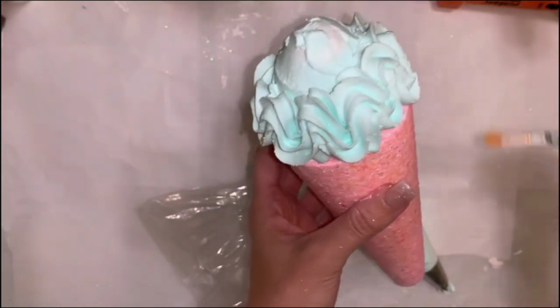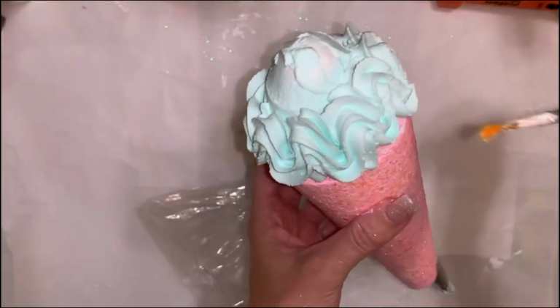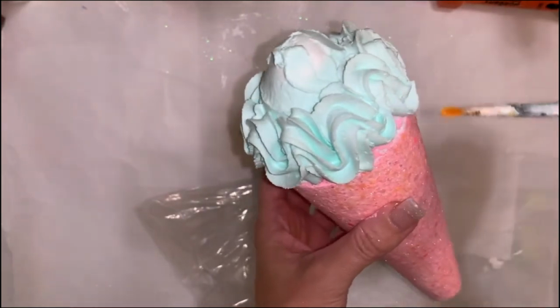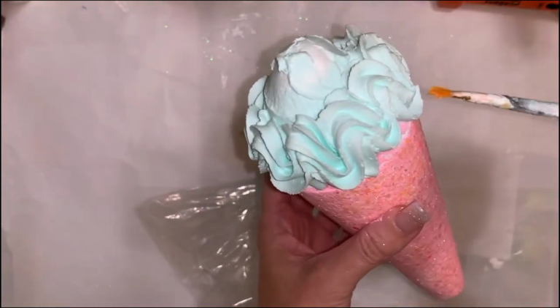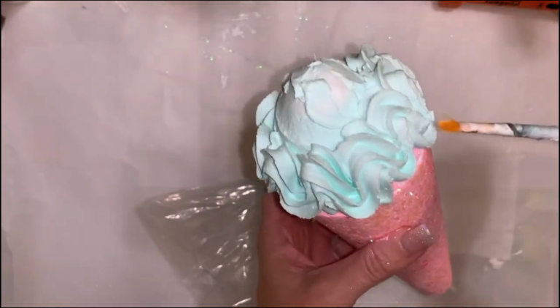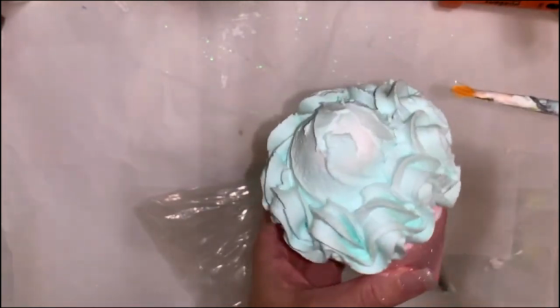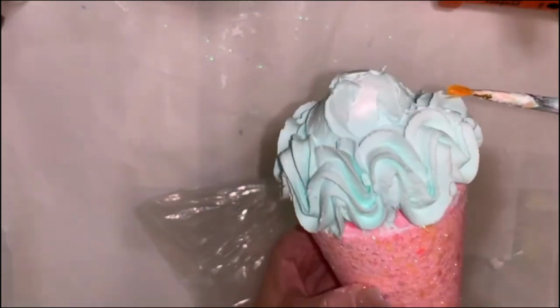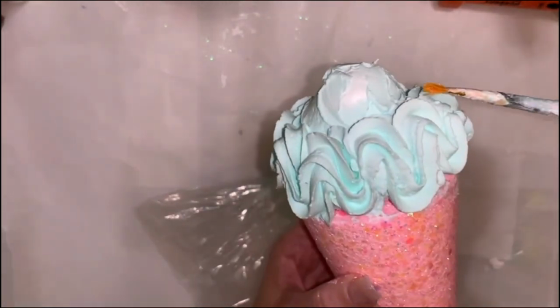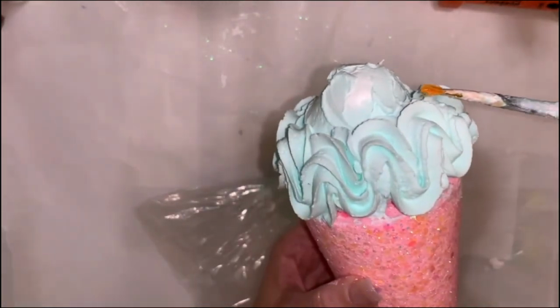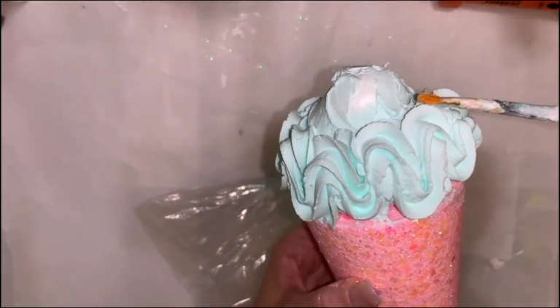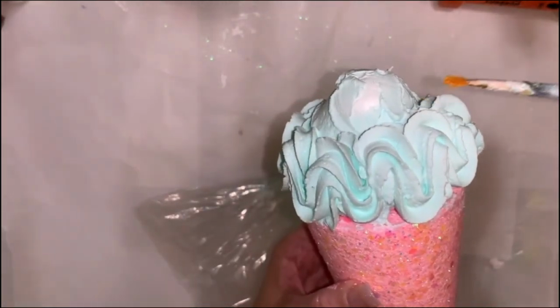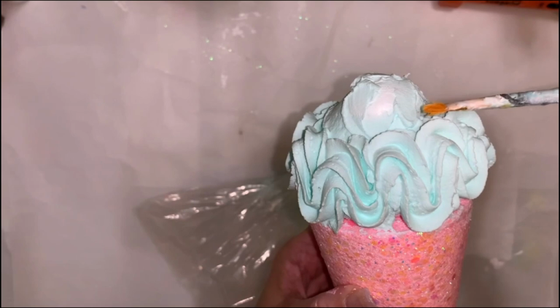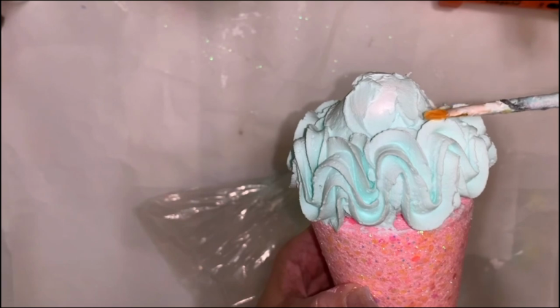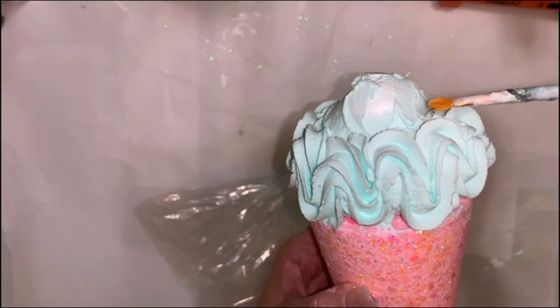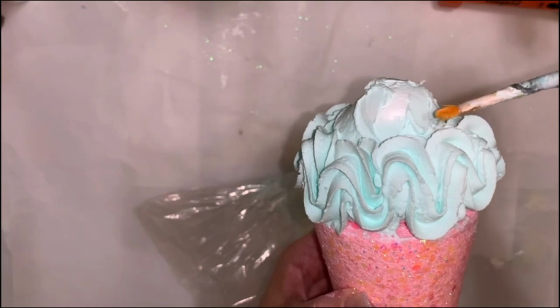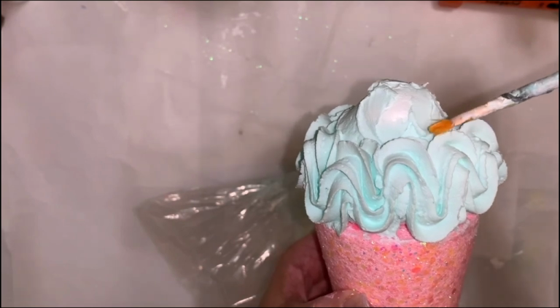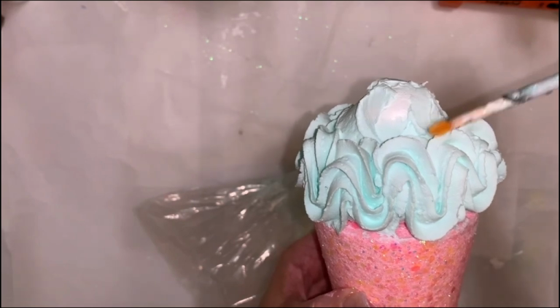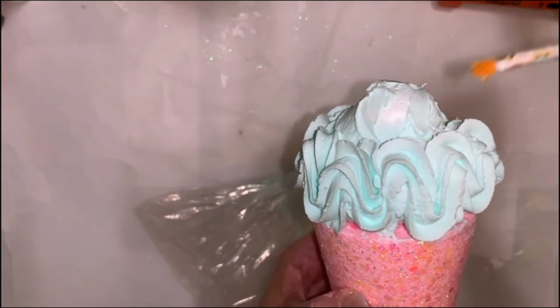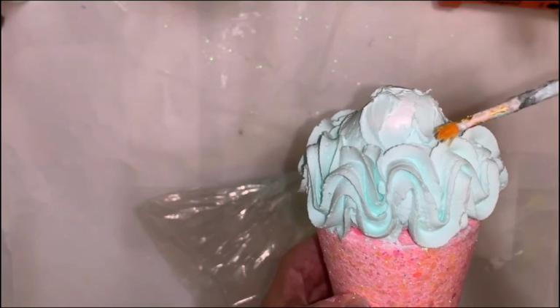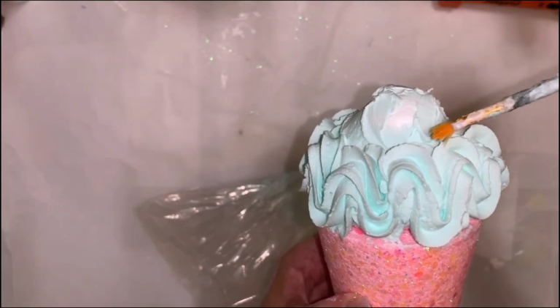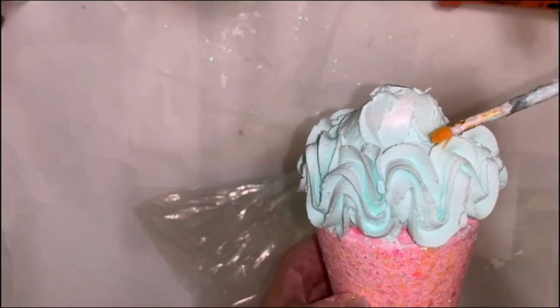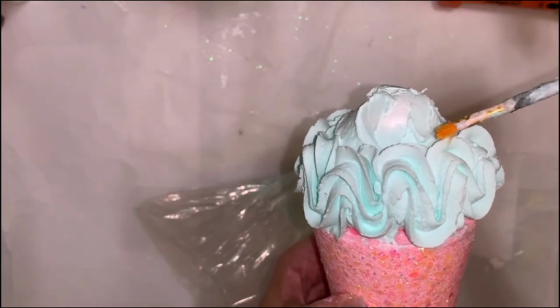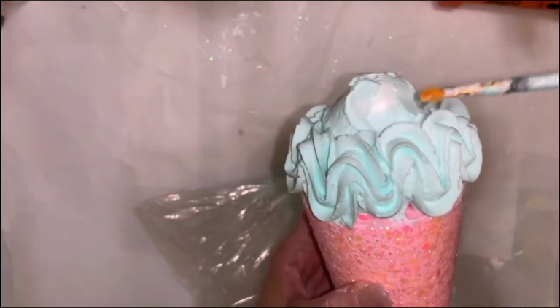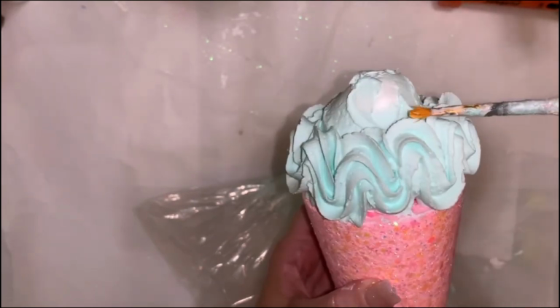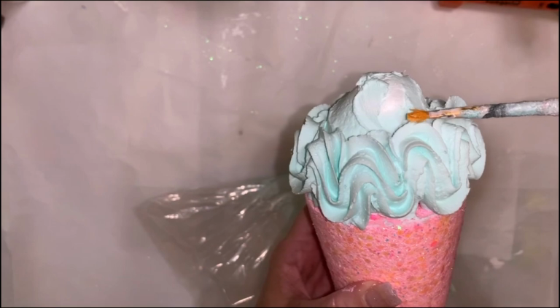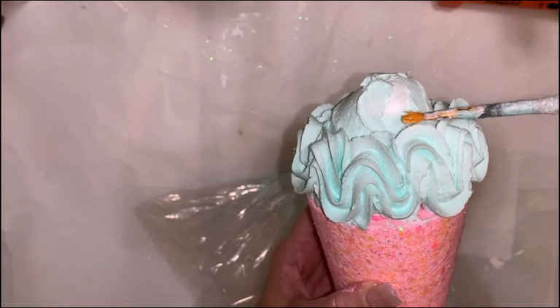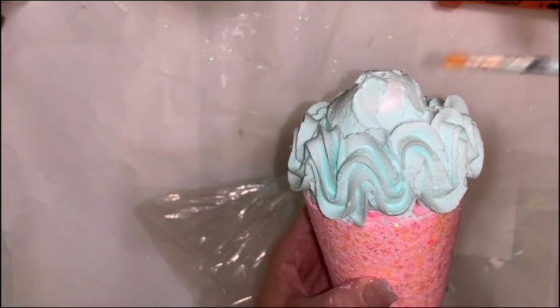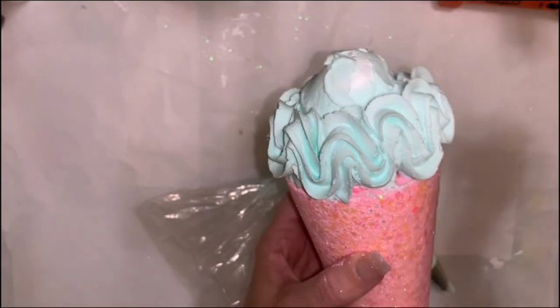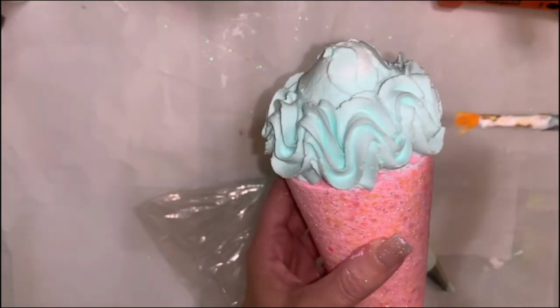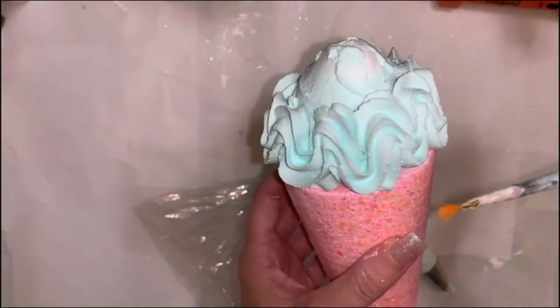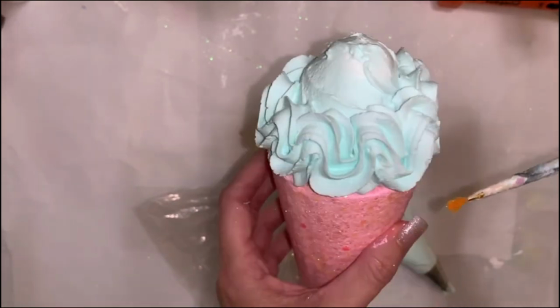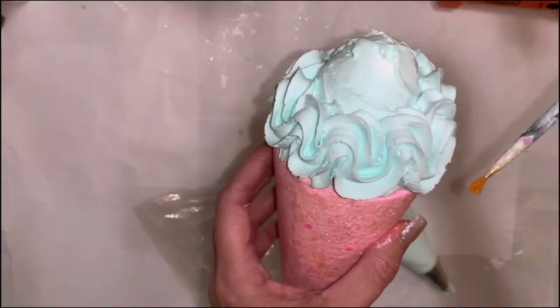After each layer, what I always do is take a damp clean paint brush and just tap down any imperfections, divots, or holes, because I do want this to look smooth and perfect.